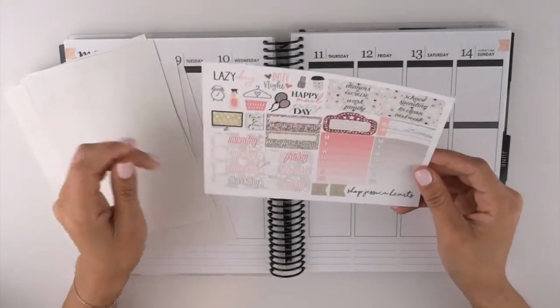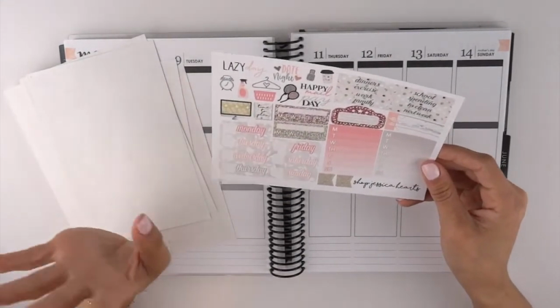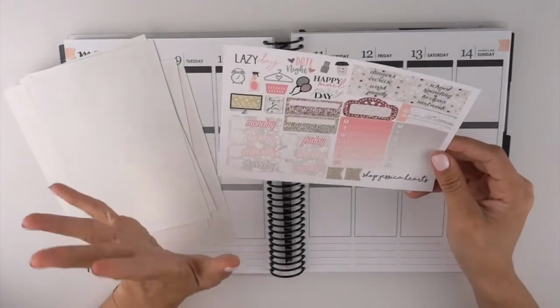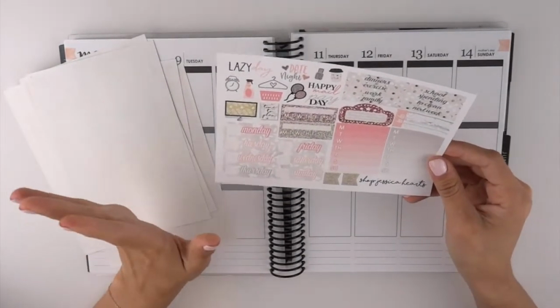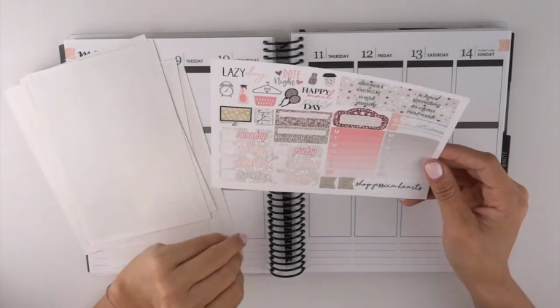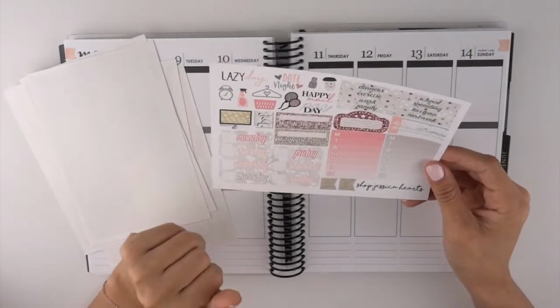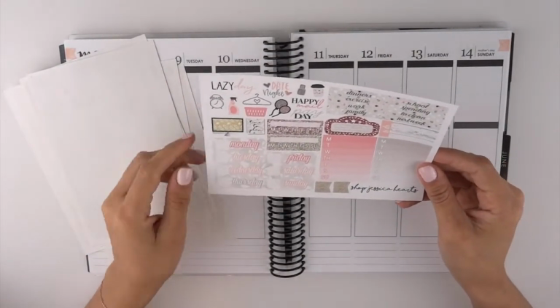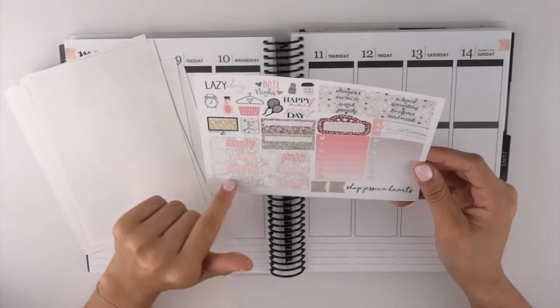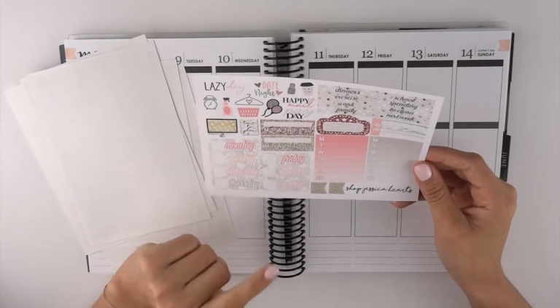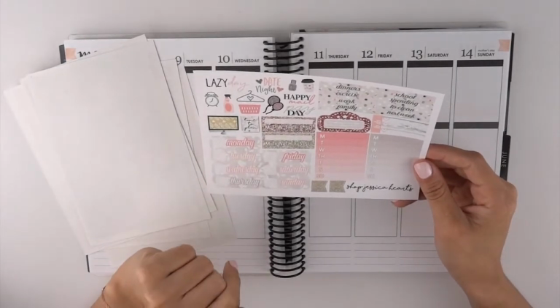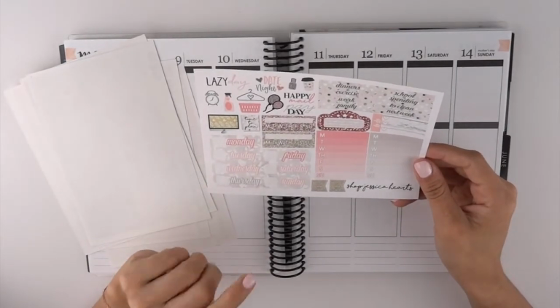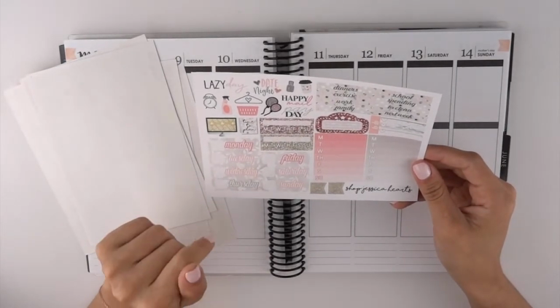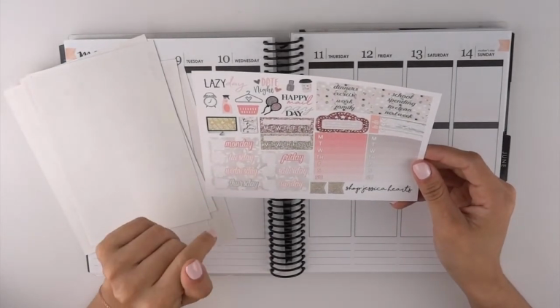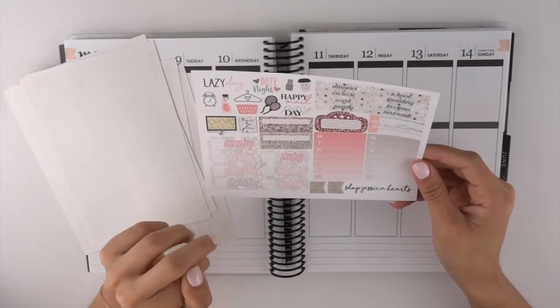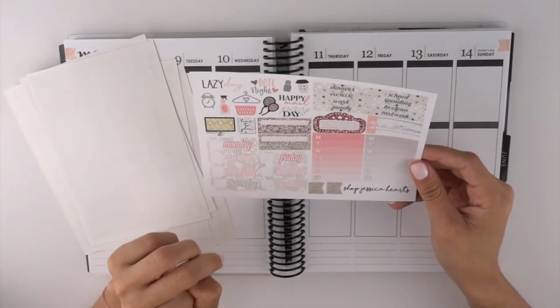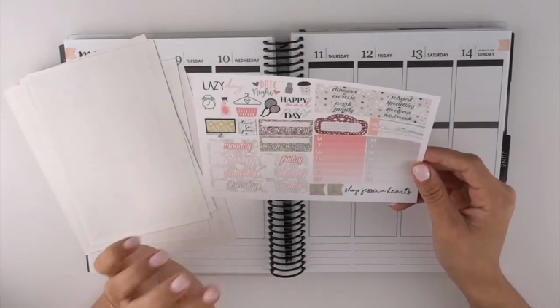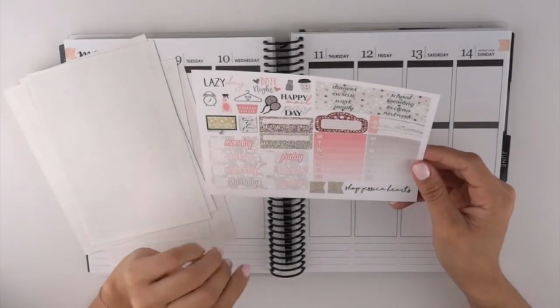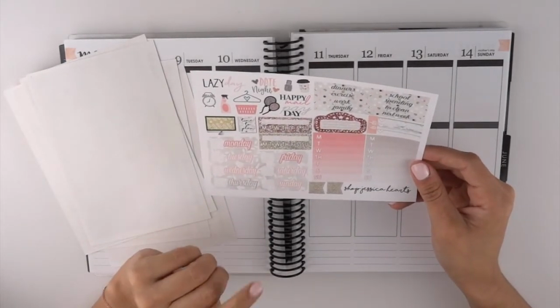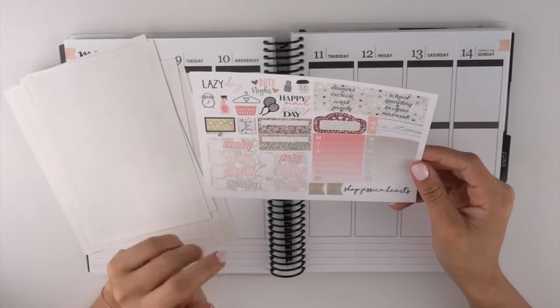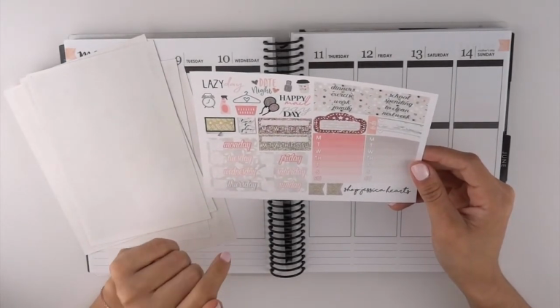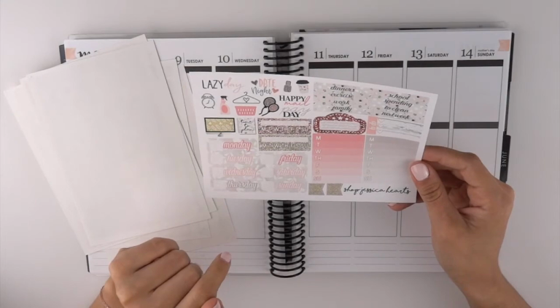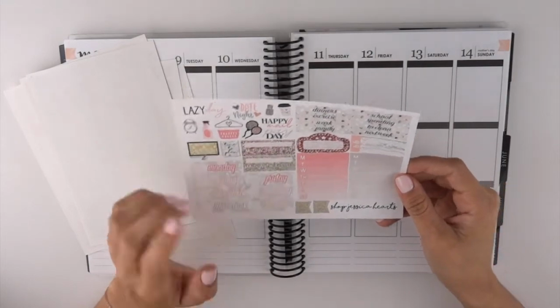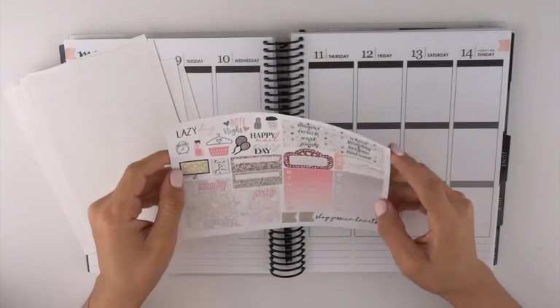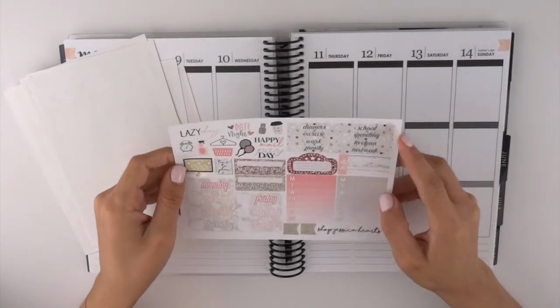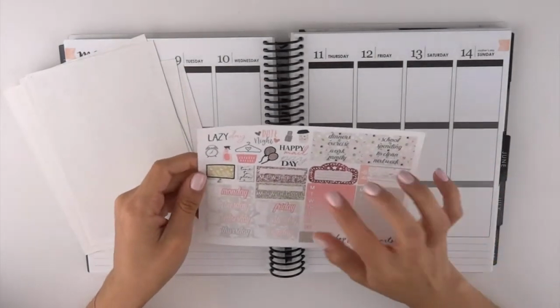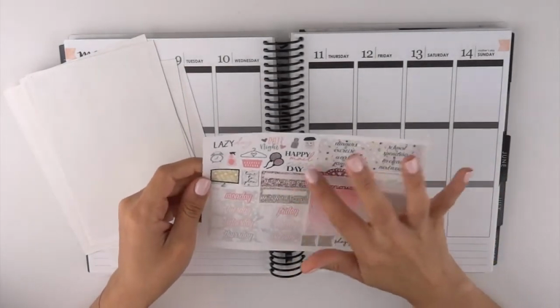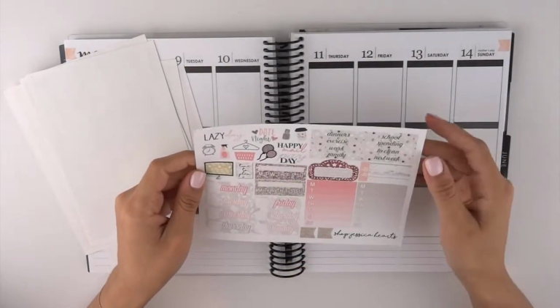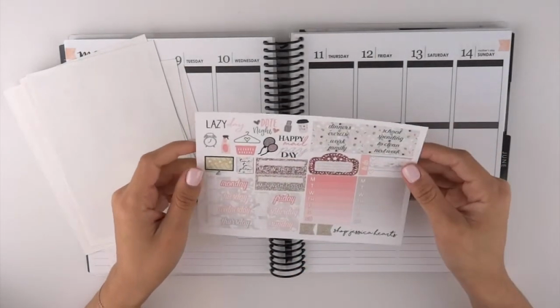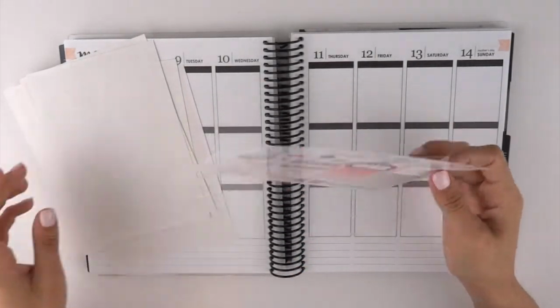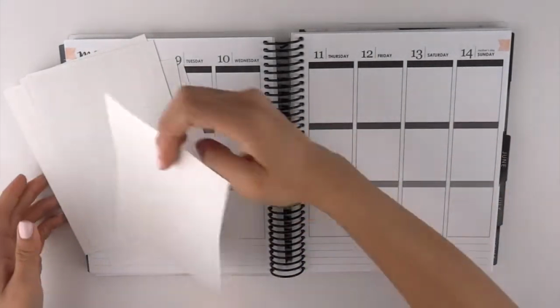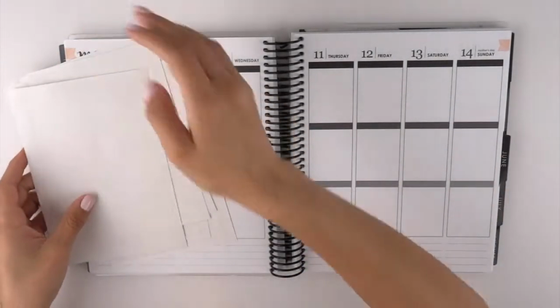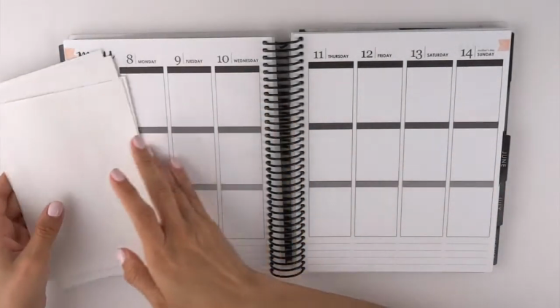It's super light and very pretty. Here are your date cover-ups, your functional deco, your sidebar stickers, movie marquee, some headers for the sidebar, and then your habit track stickers.